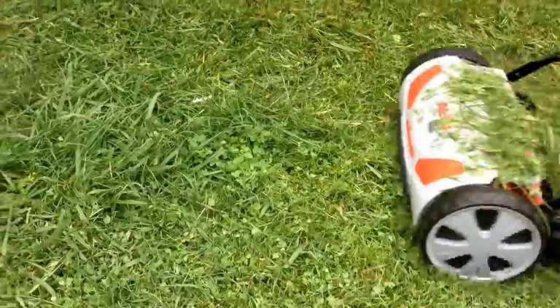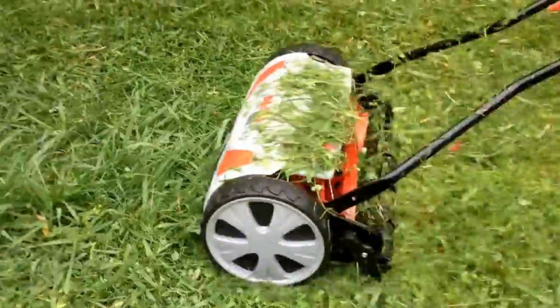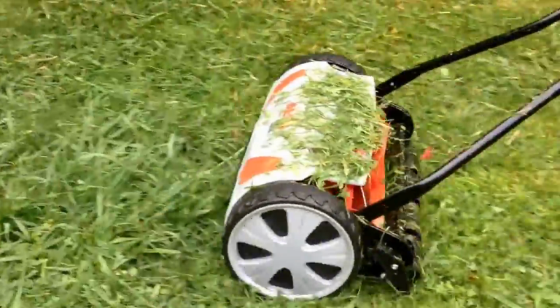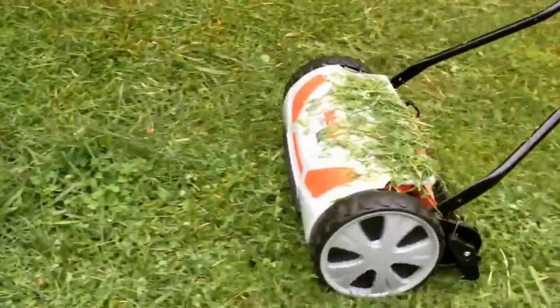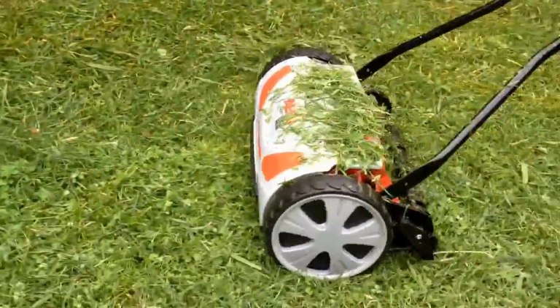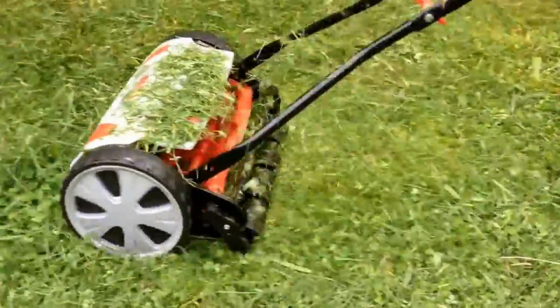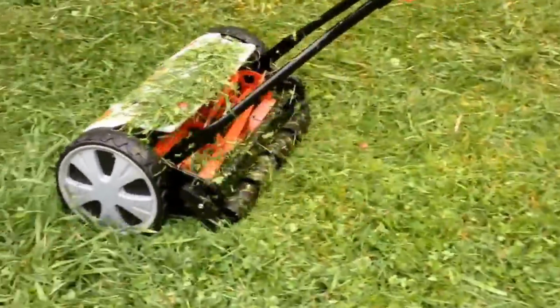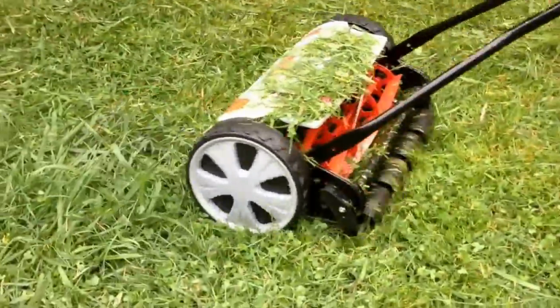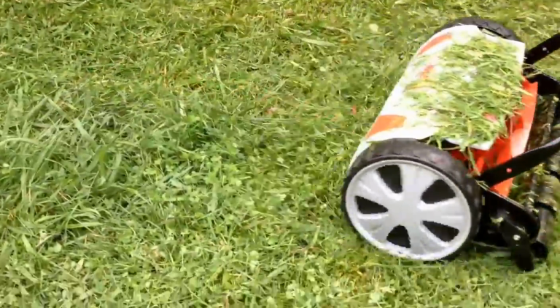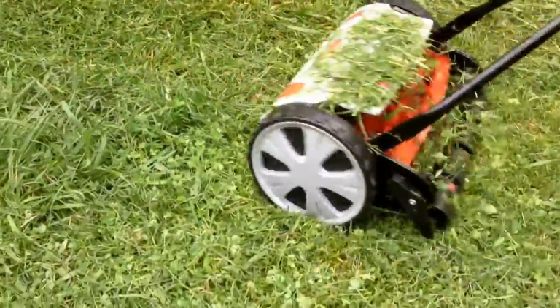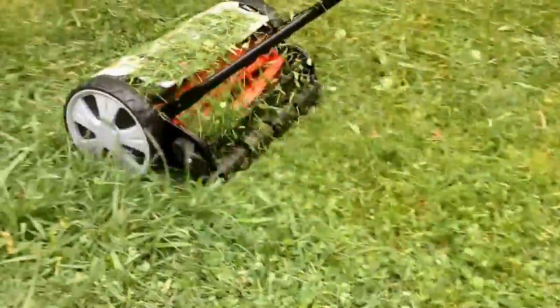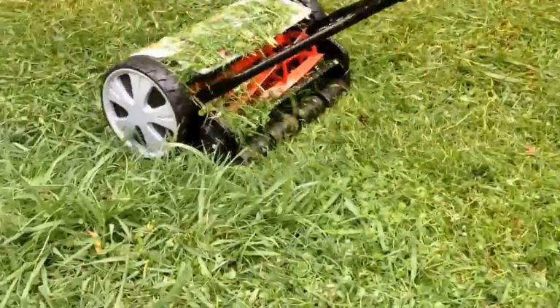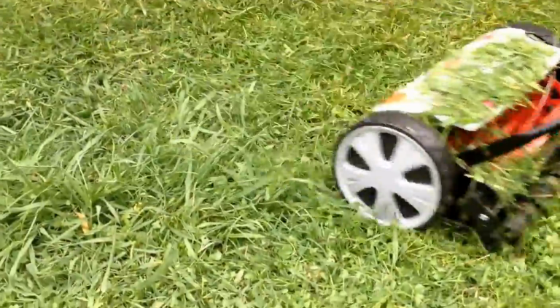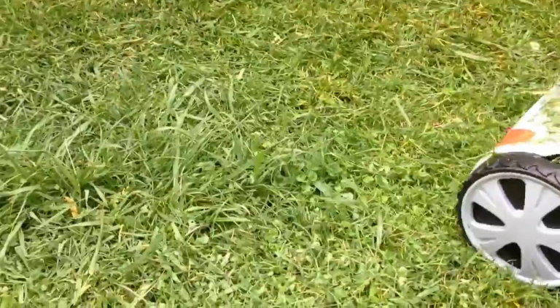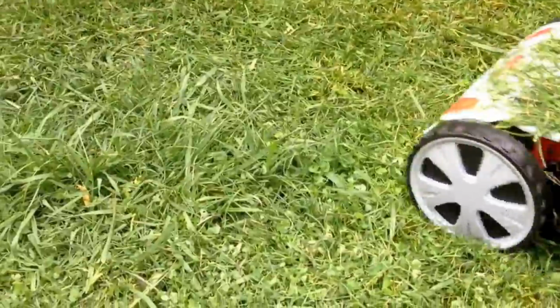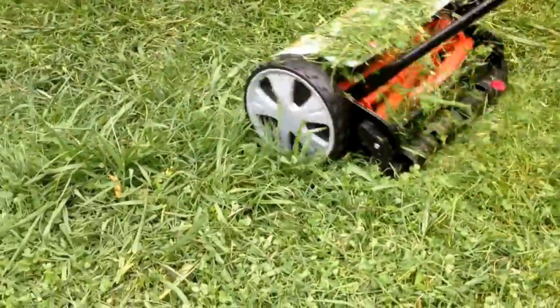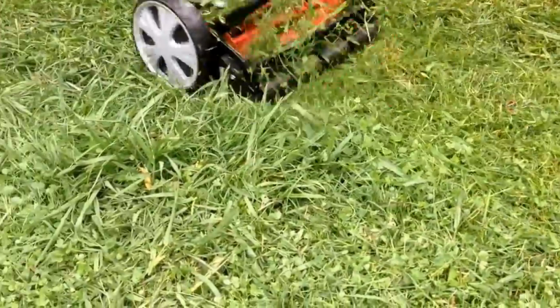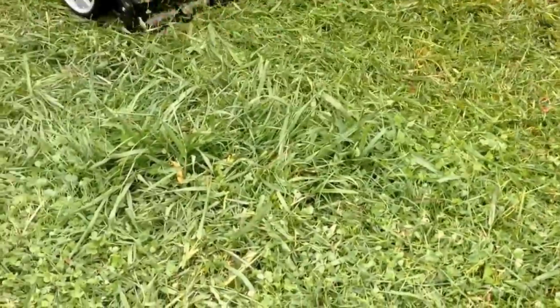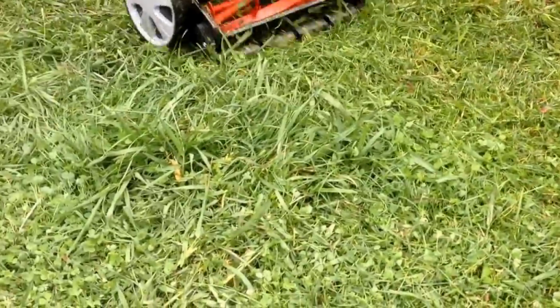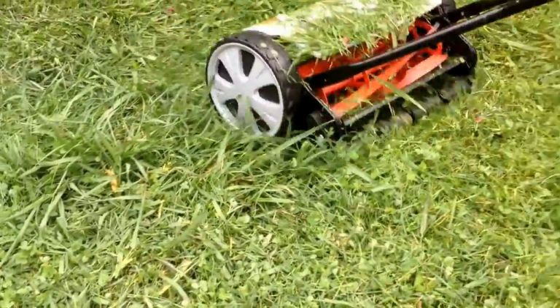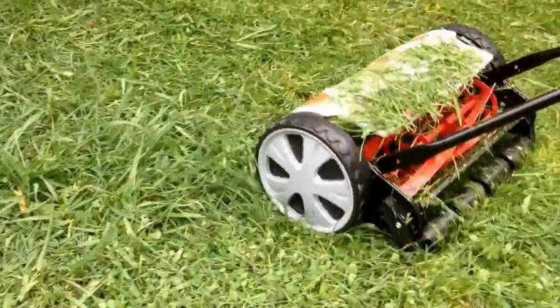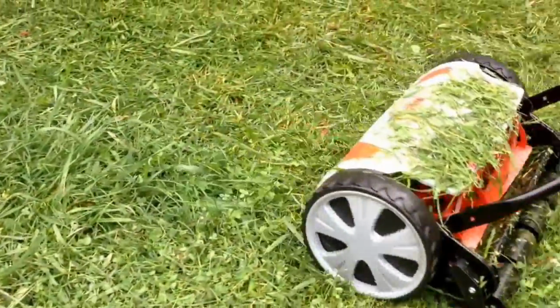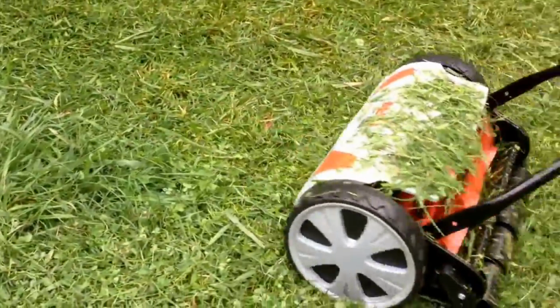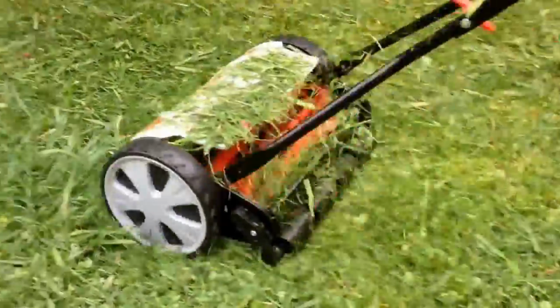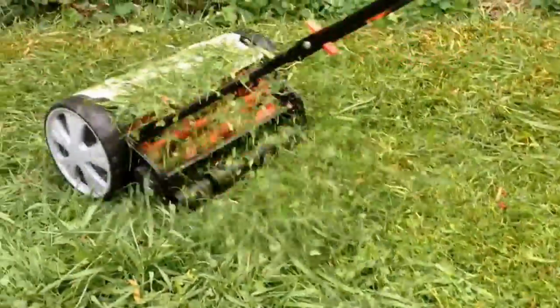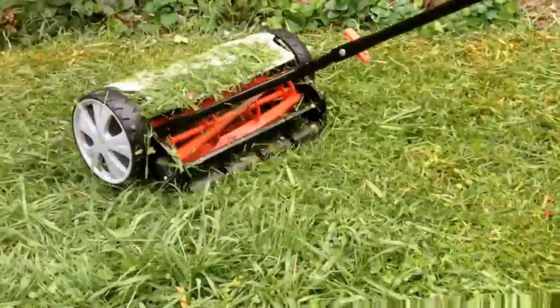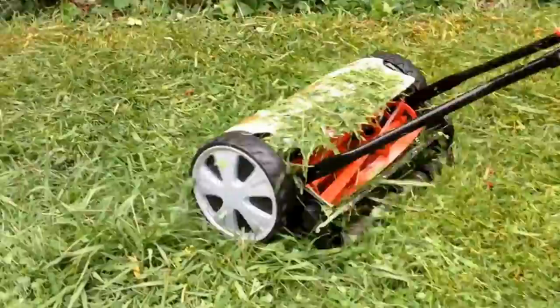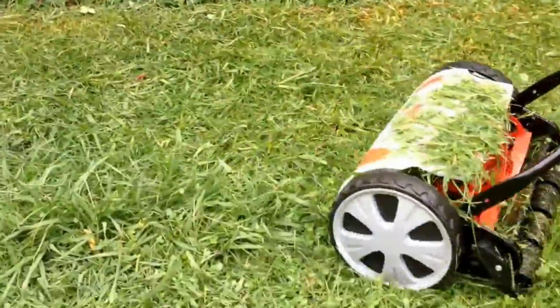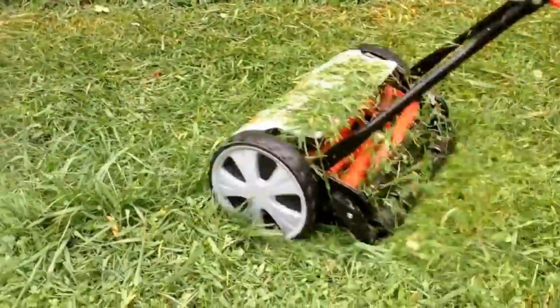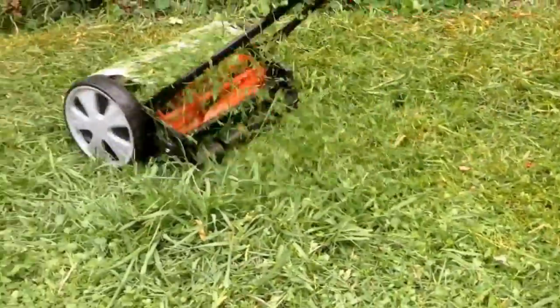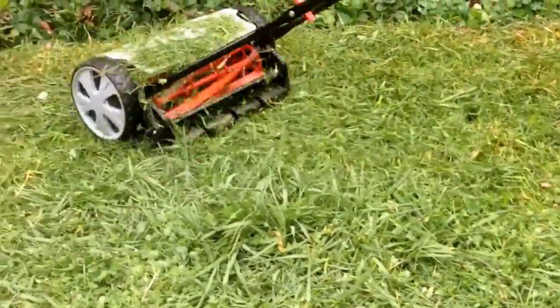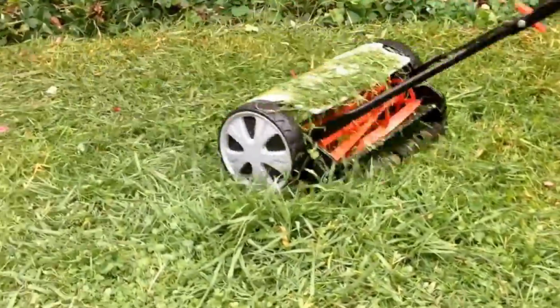Here's the Al-Ko mower again and we're just showing it wading through our tall grass. It doesn't seem to be stopping it at all and it's doing a really good job.